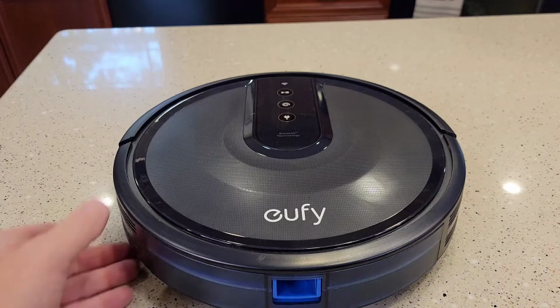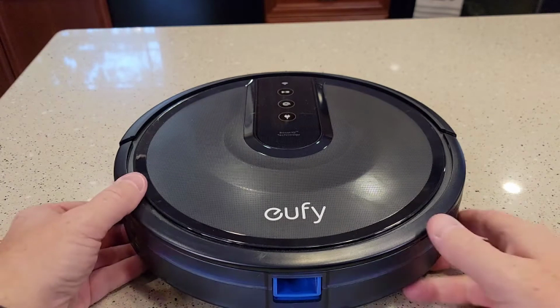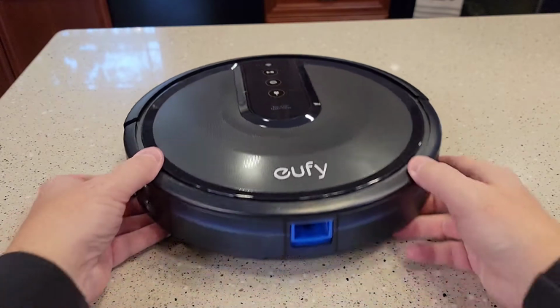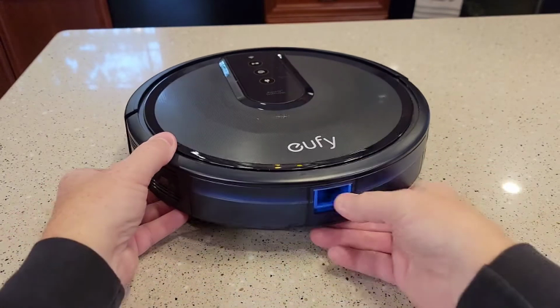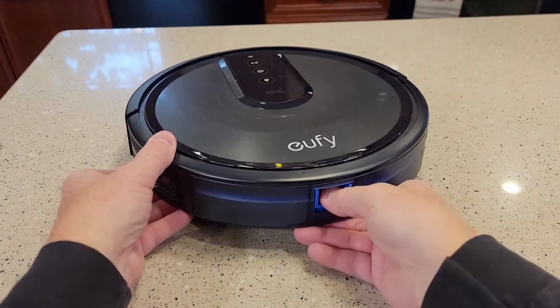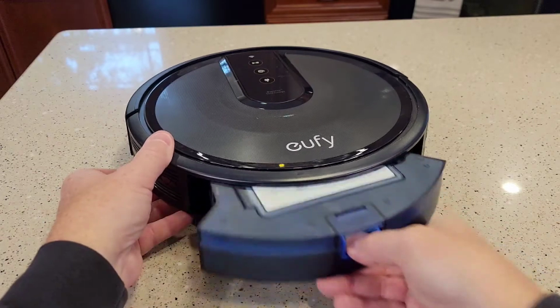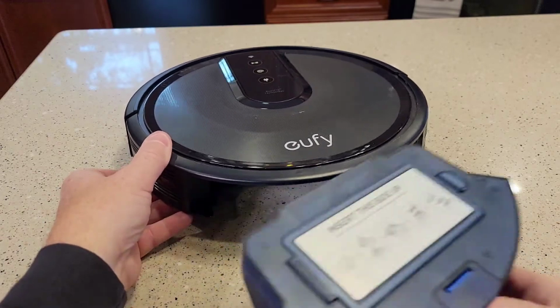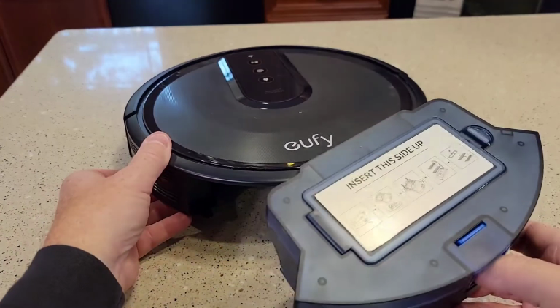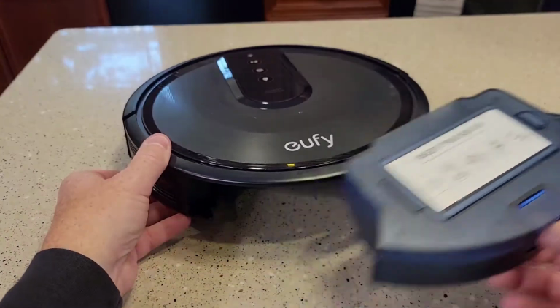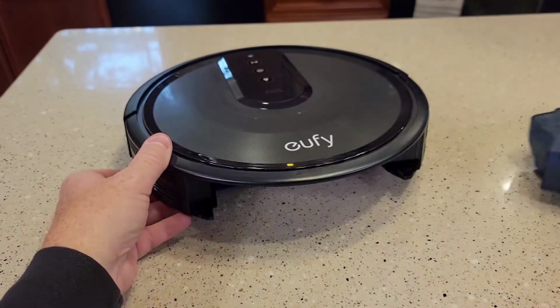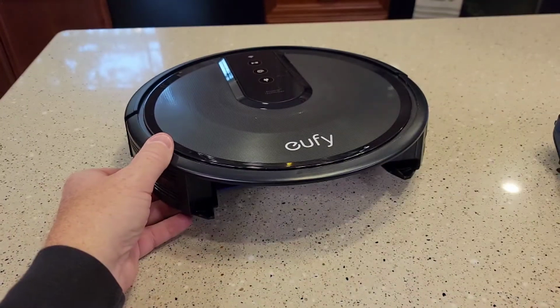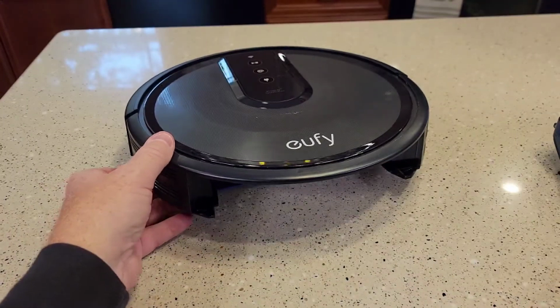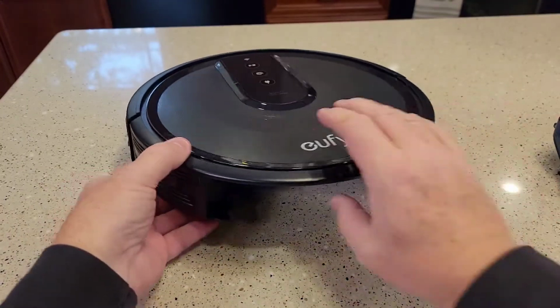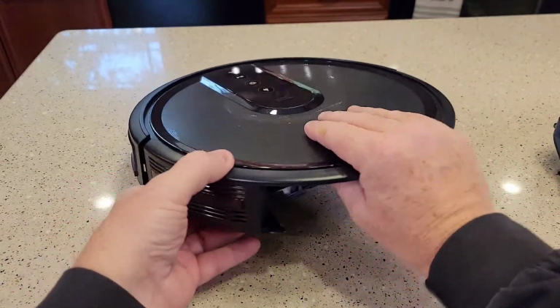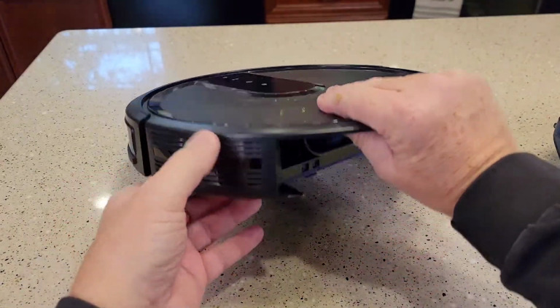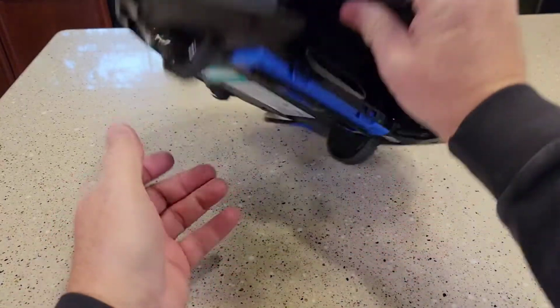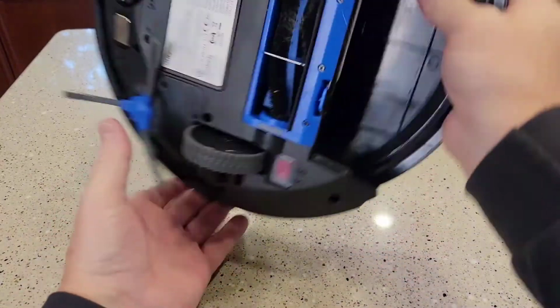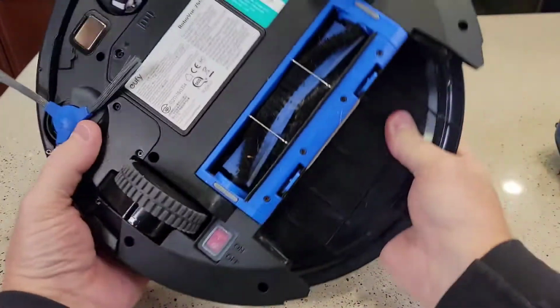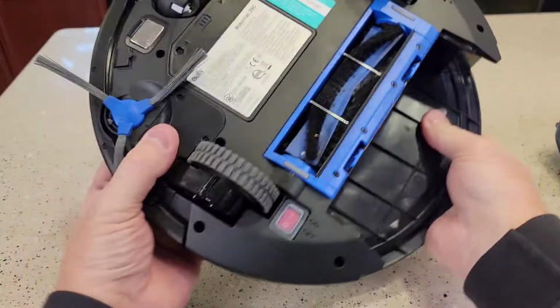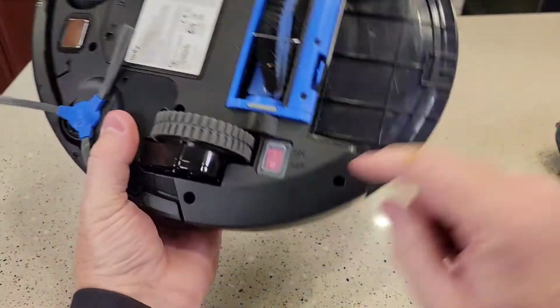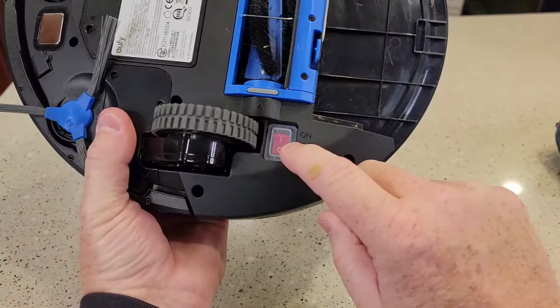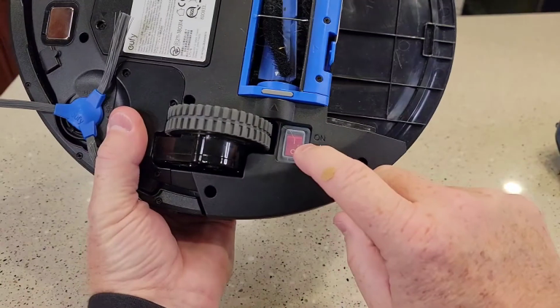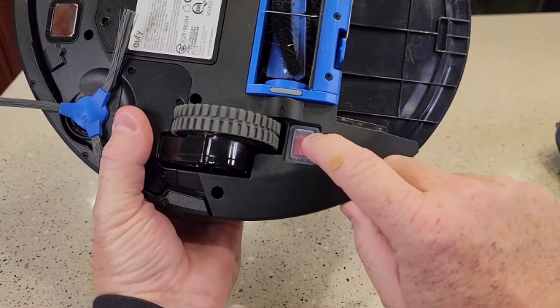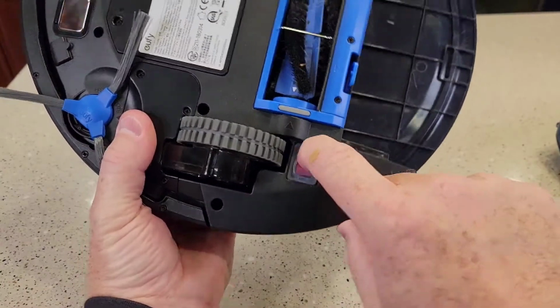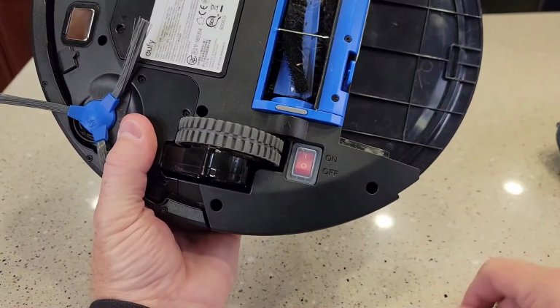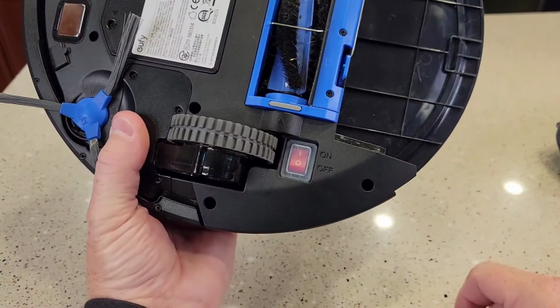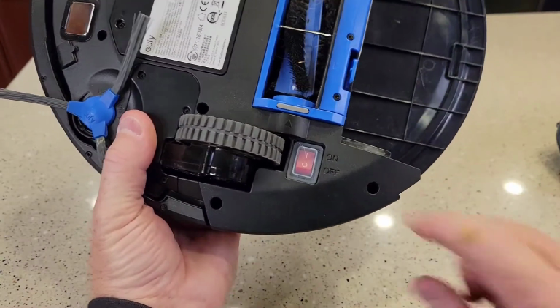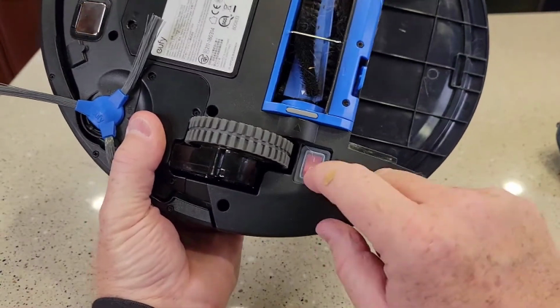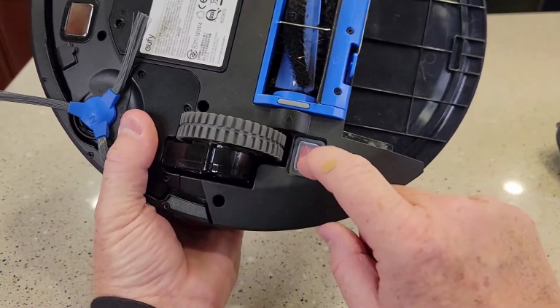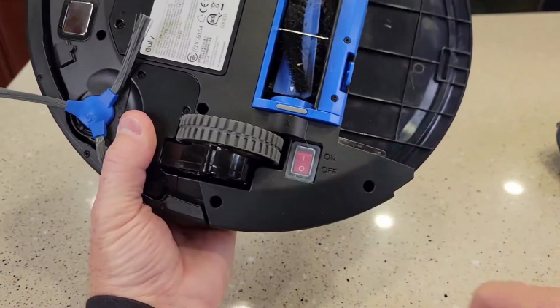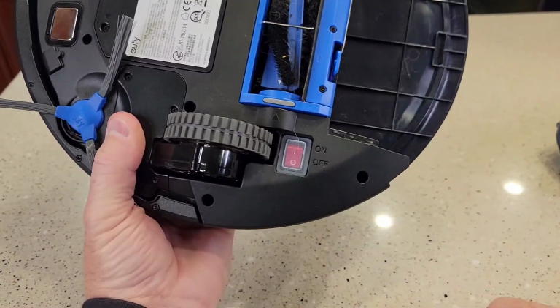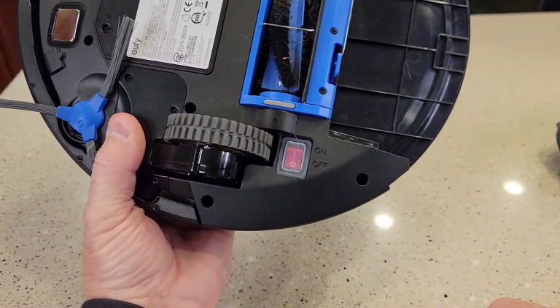So the first thing we're going to do is remove the collection bin, put it off to the side, and turn the vacuum cleaner off. There's a power button right here — click that to off.